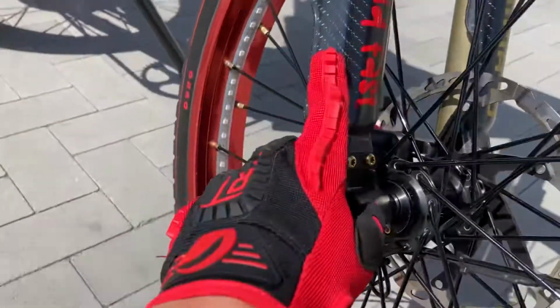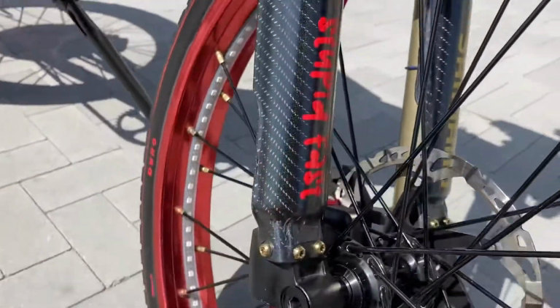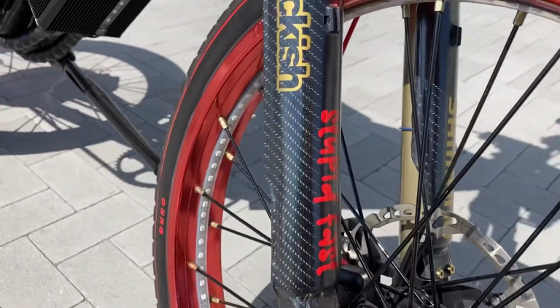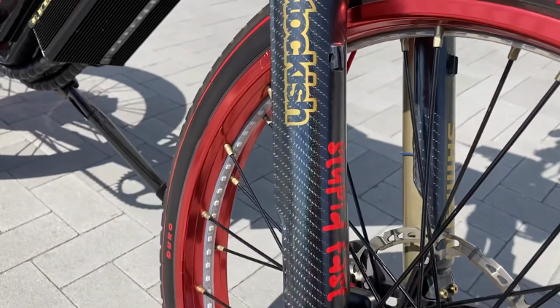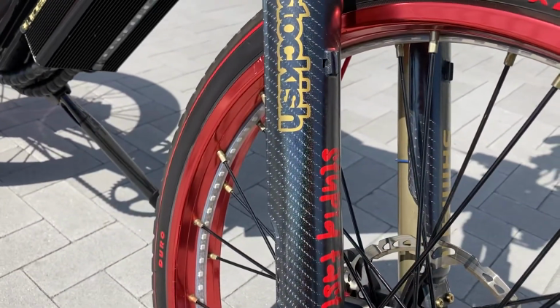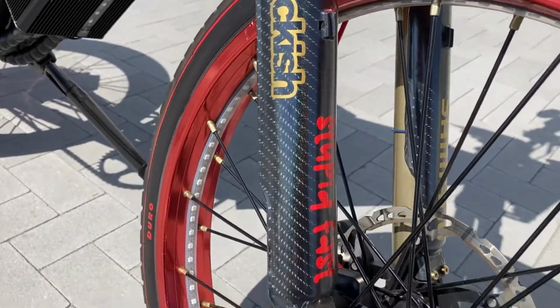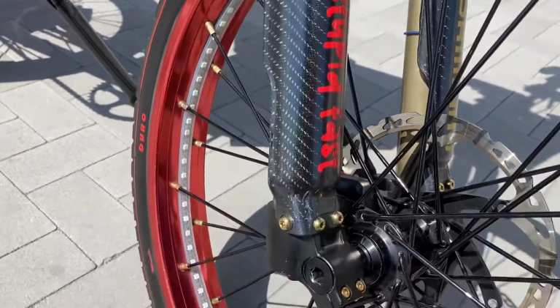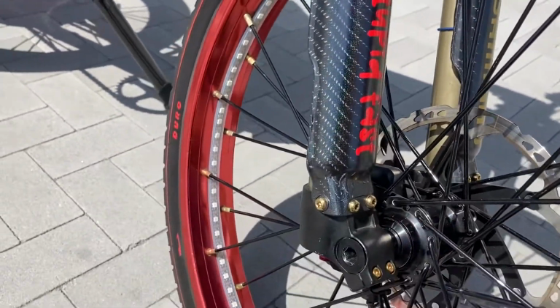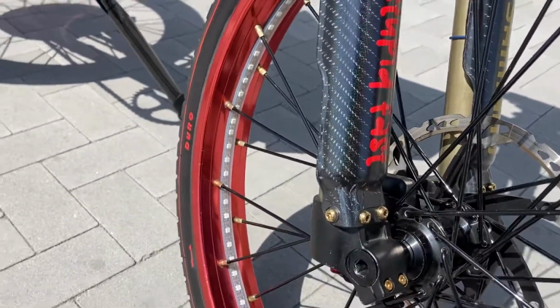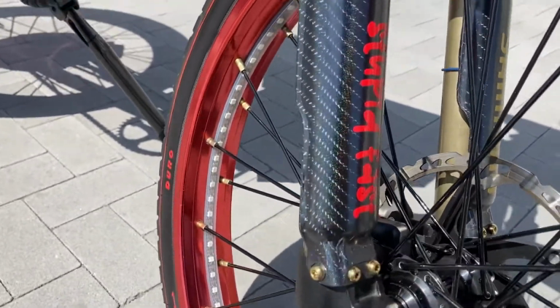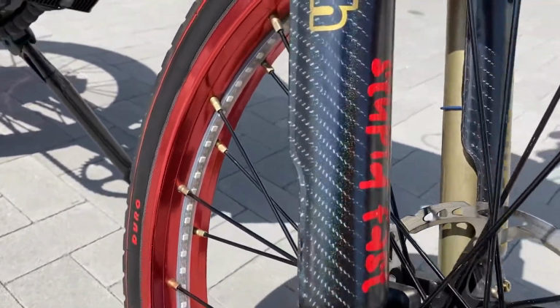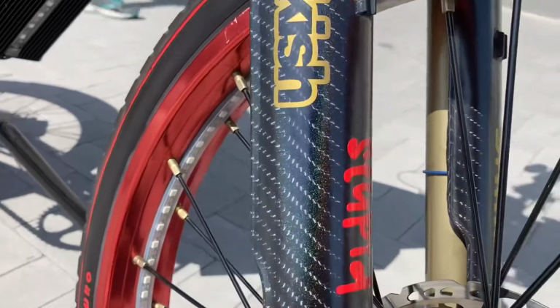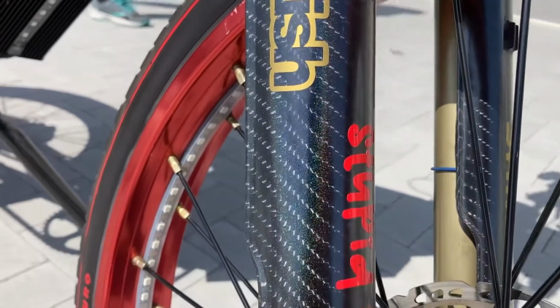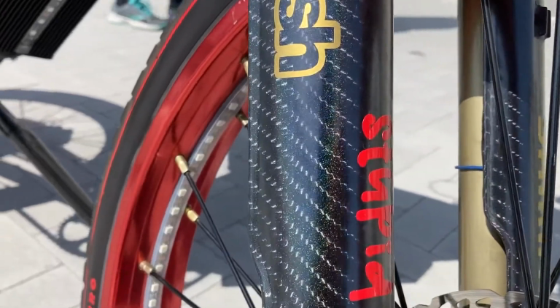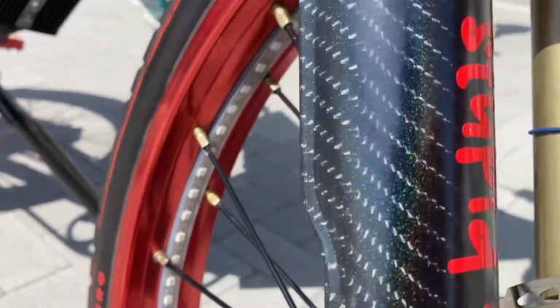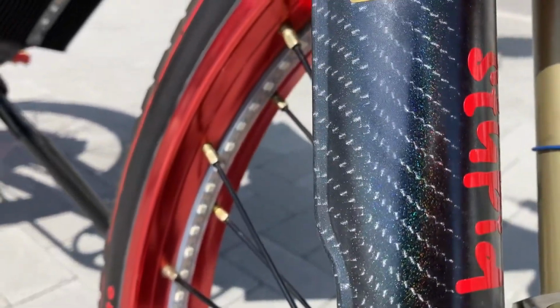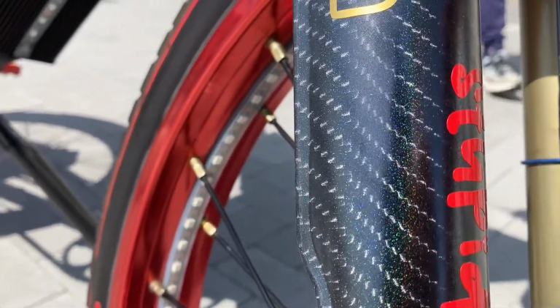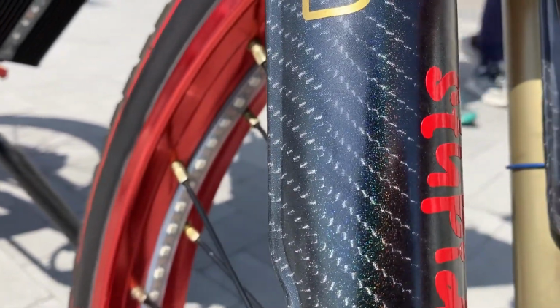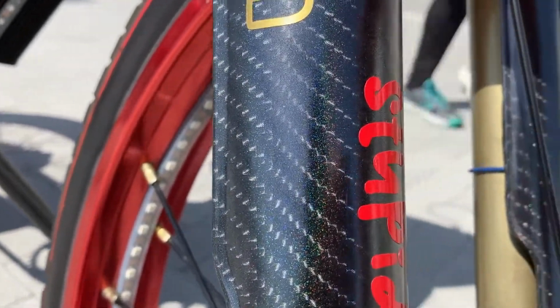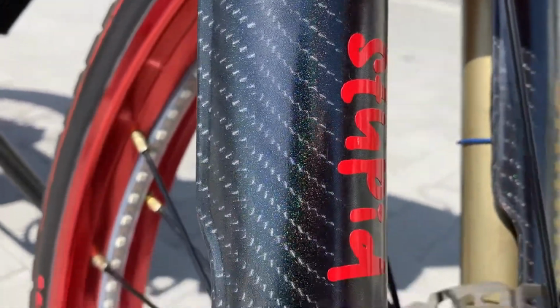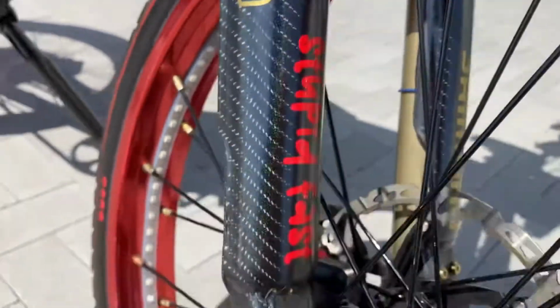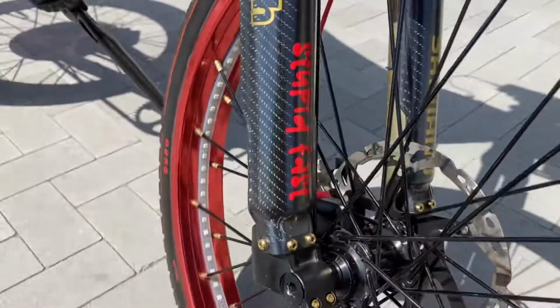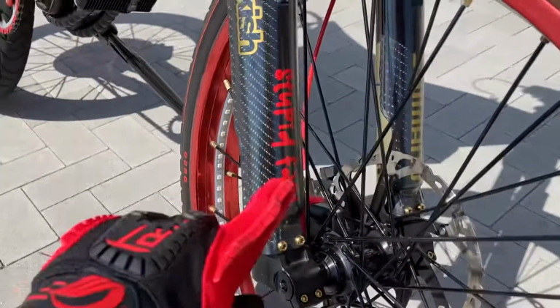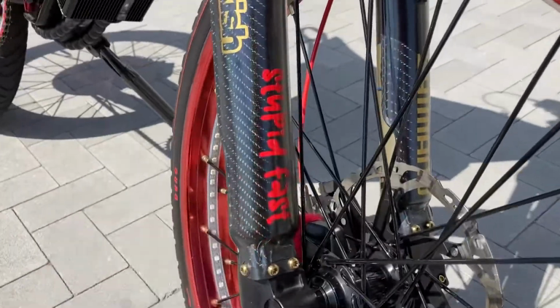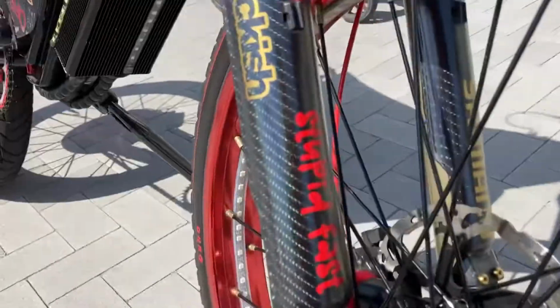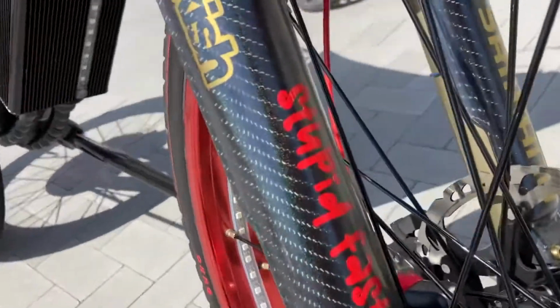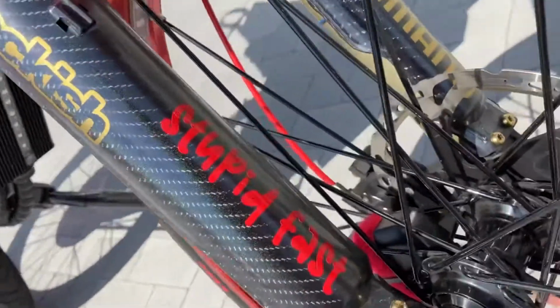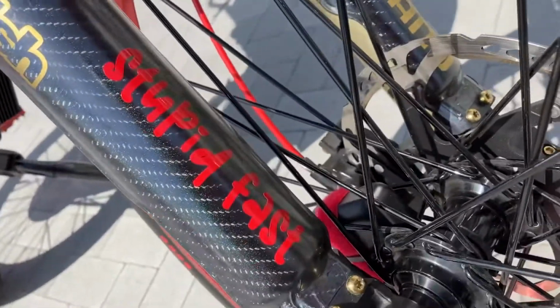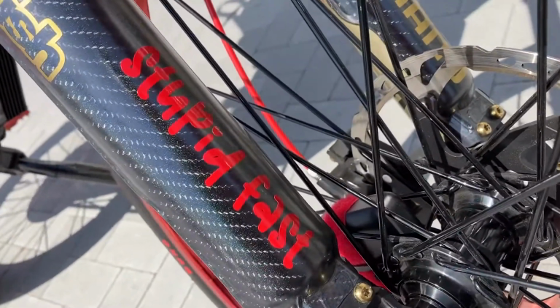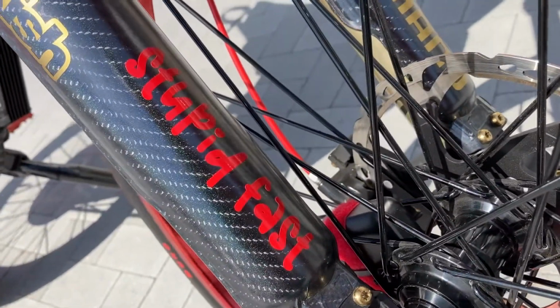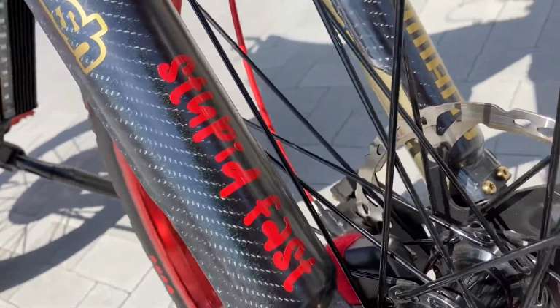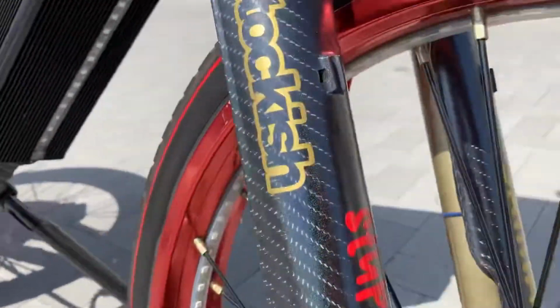Carbon fiber wrapped the fork guards and threw a little bit of candy paint on those. You can kind of see that. It's got my decals — 'Stupid Fast.'